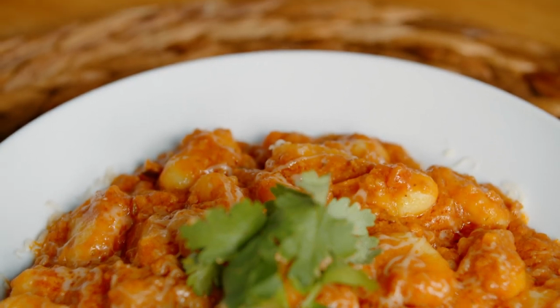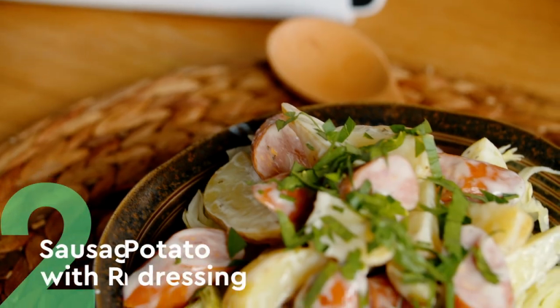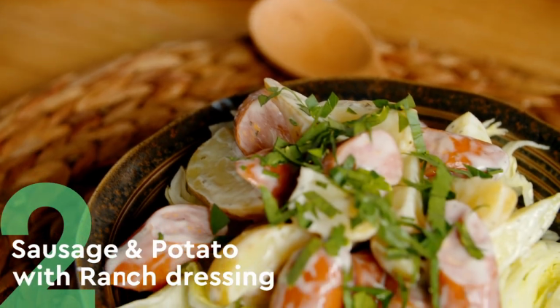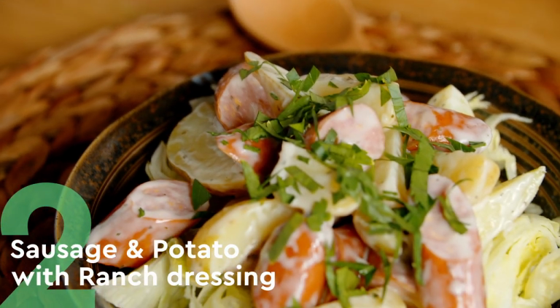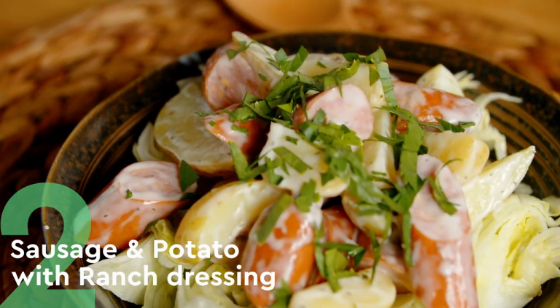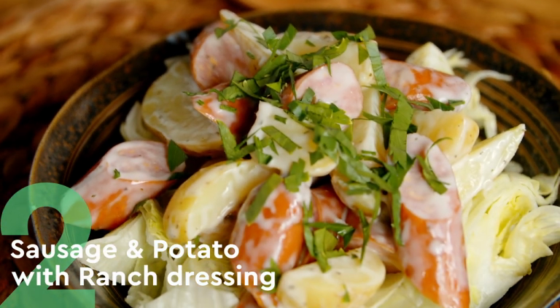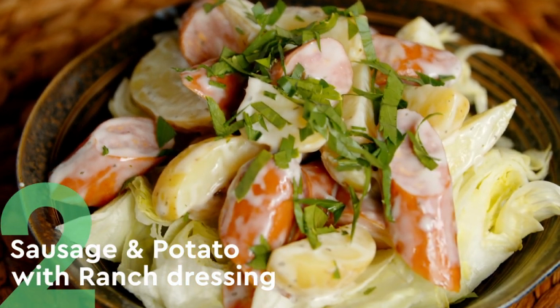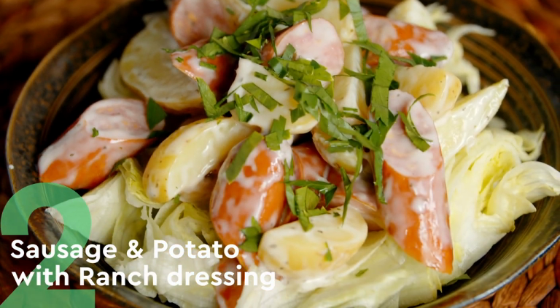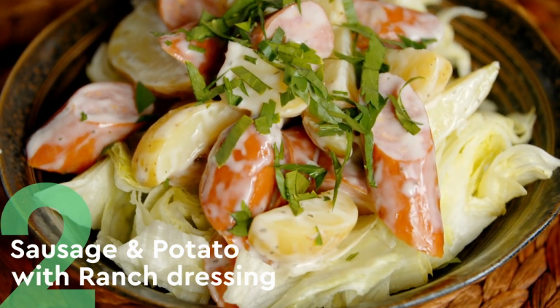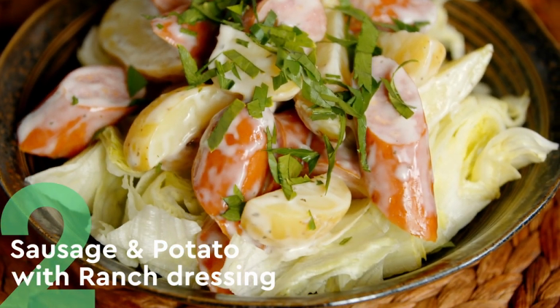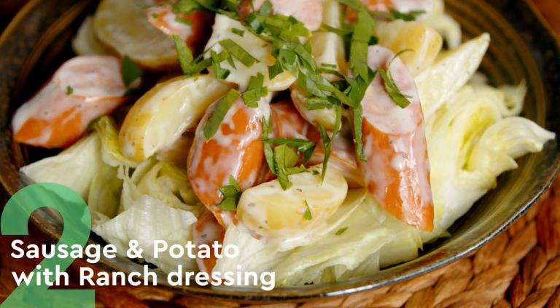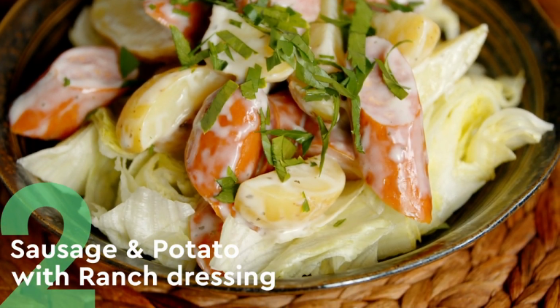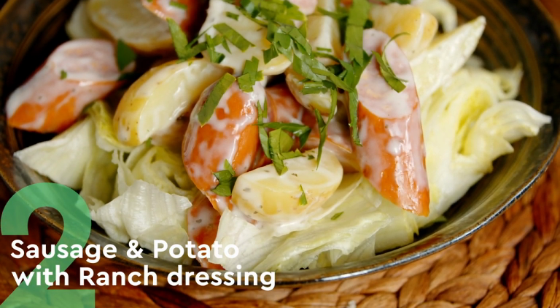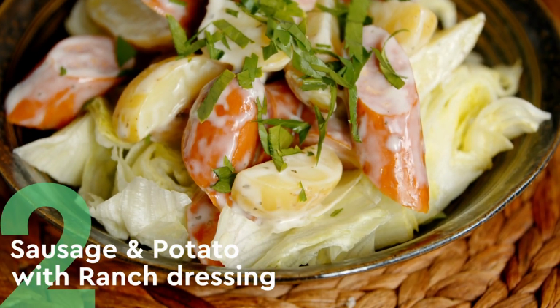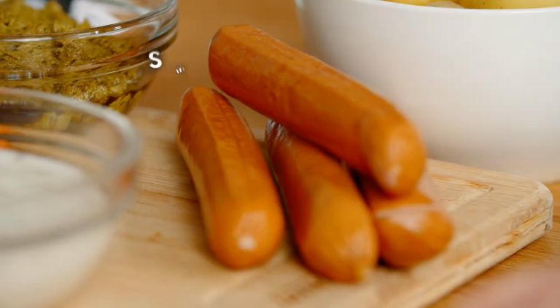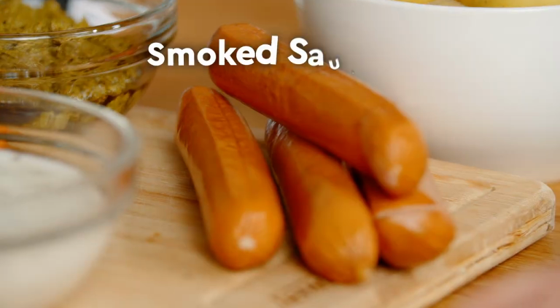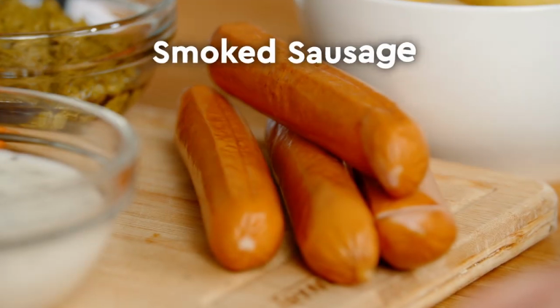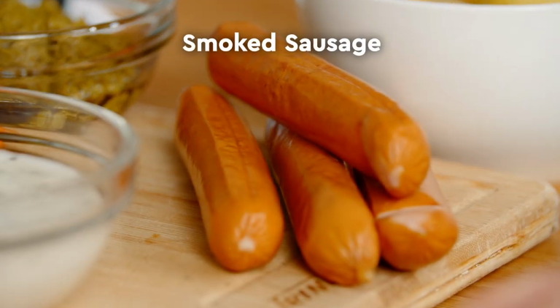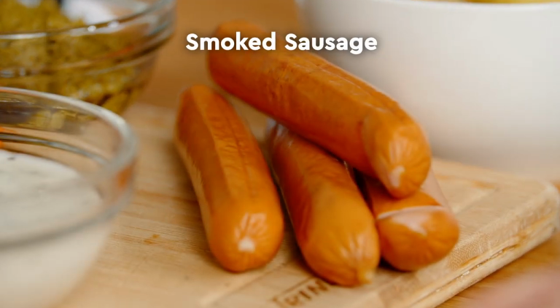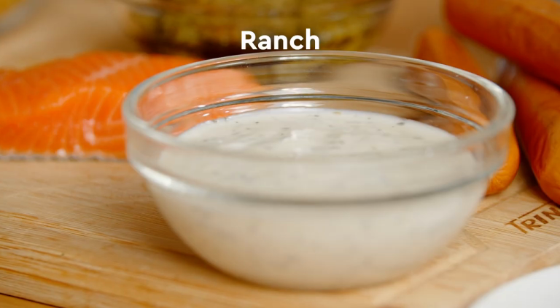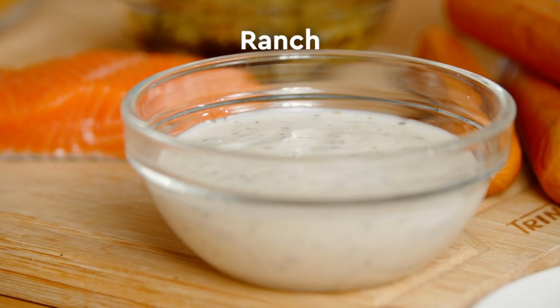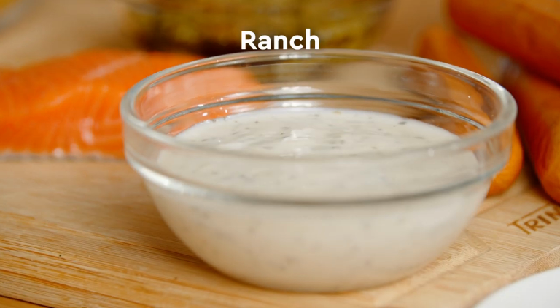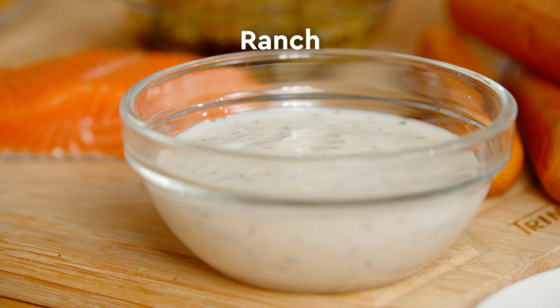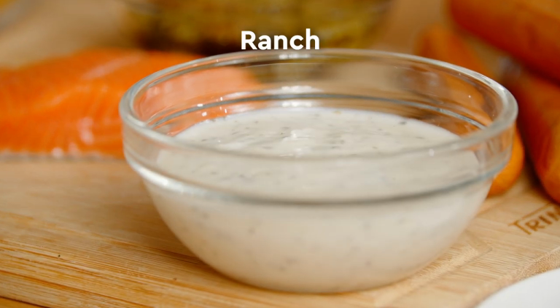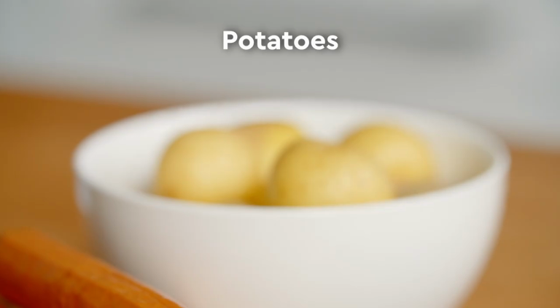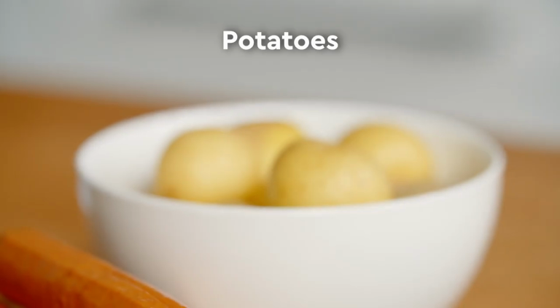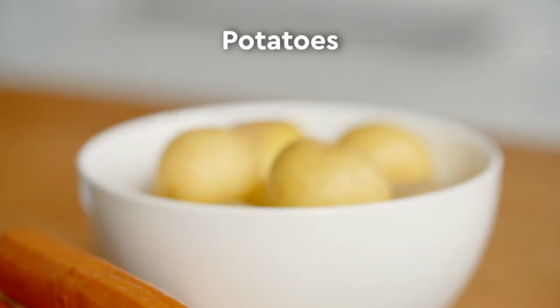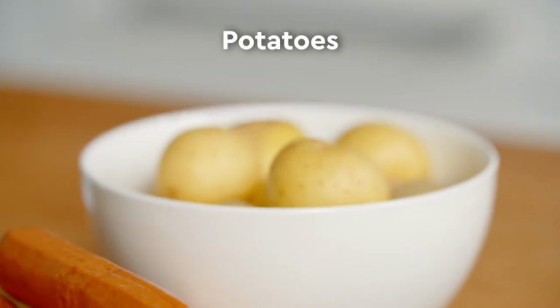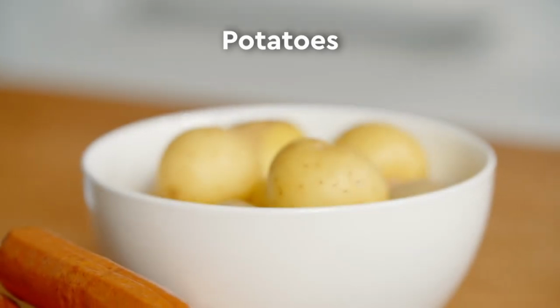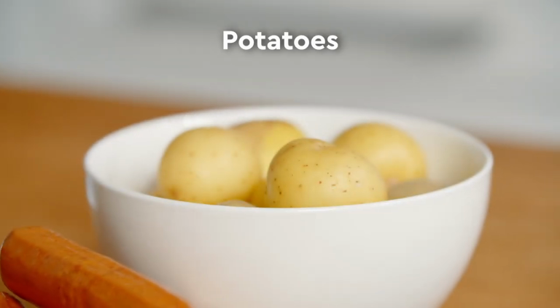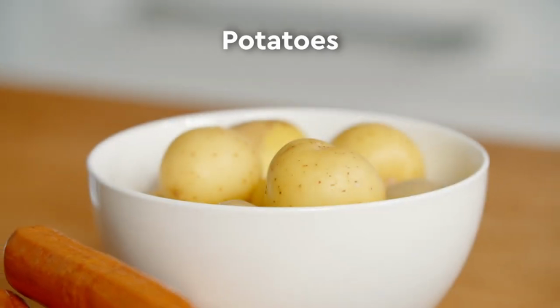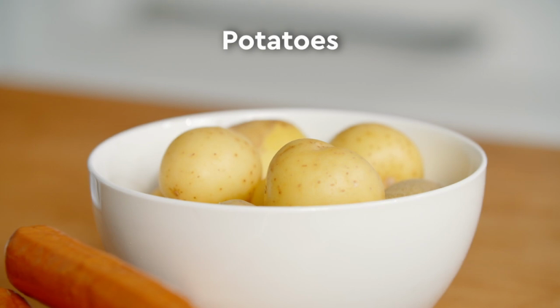What I'm going to do now, I'm going to show you the second dish — again using some smoked sausage, some ranch dressing, and also some potatoes. Cannot be any simpler.